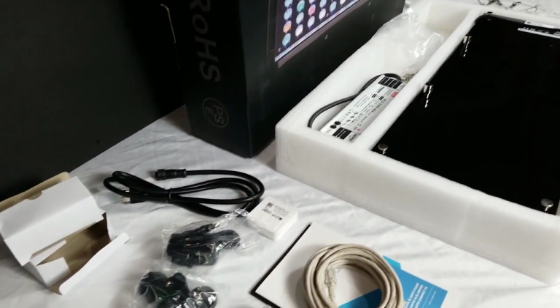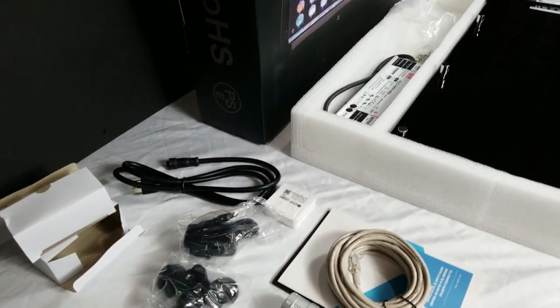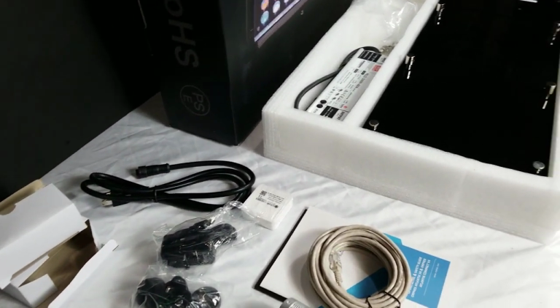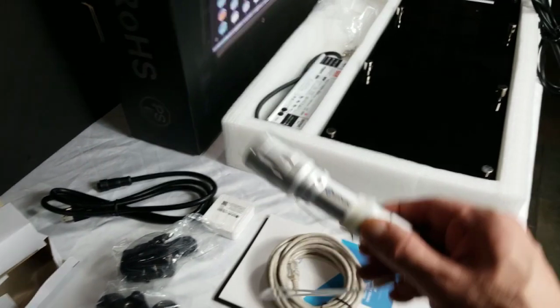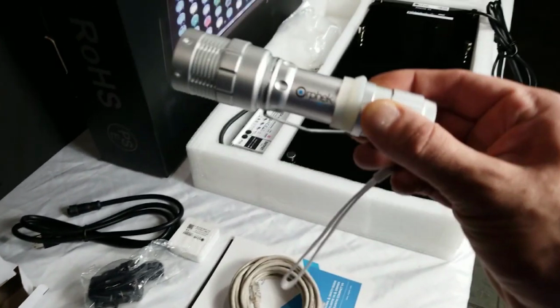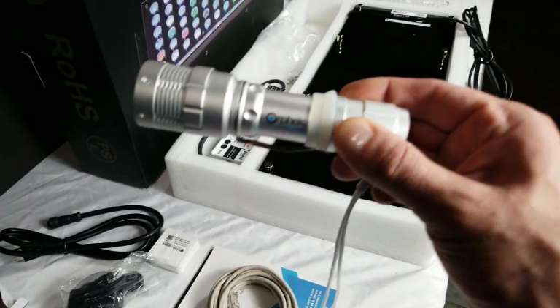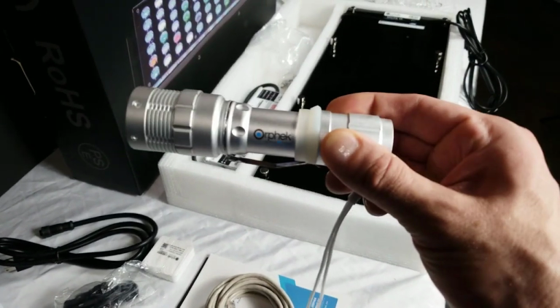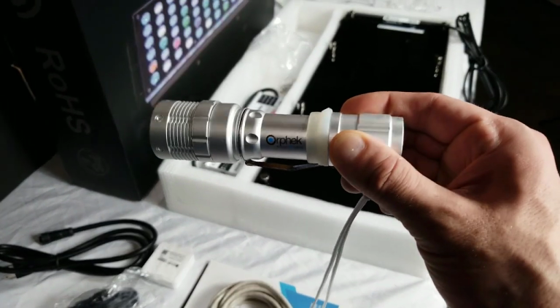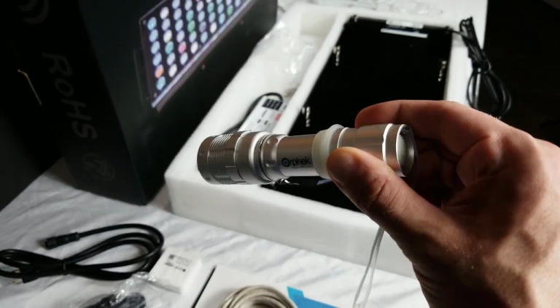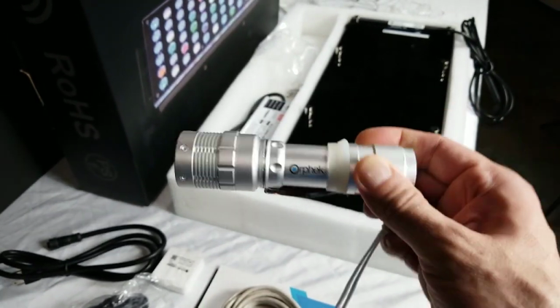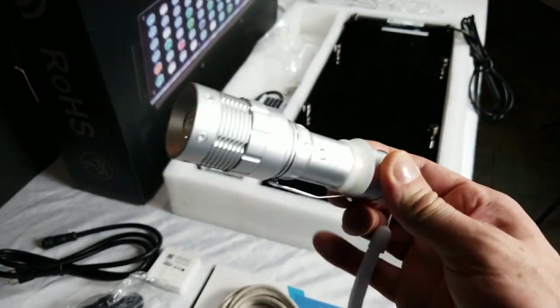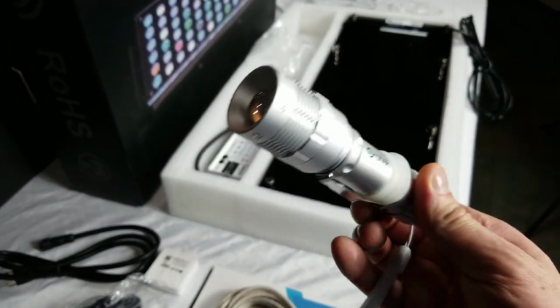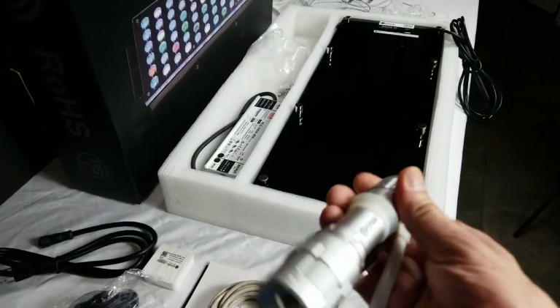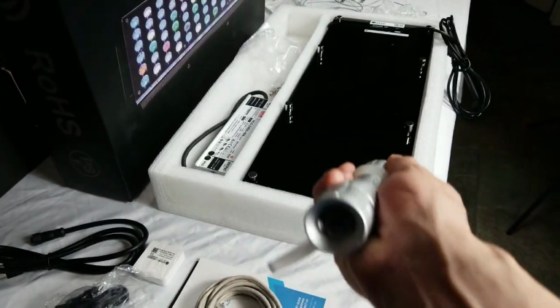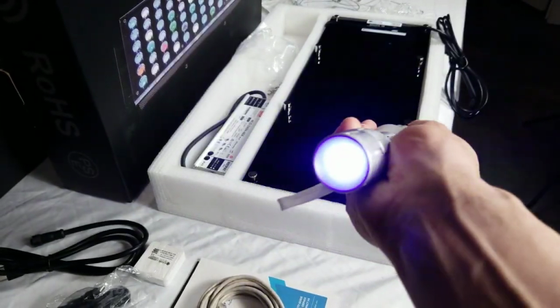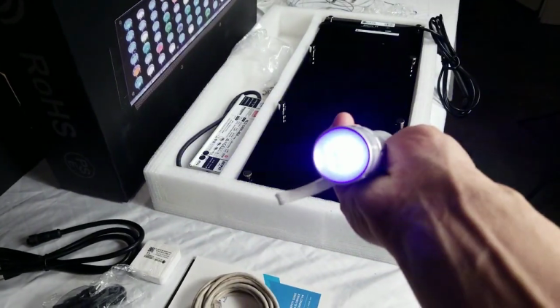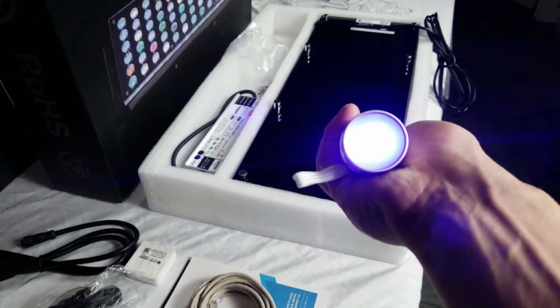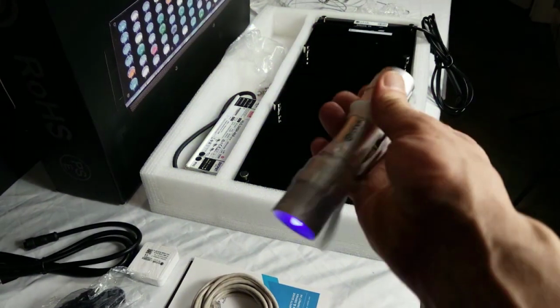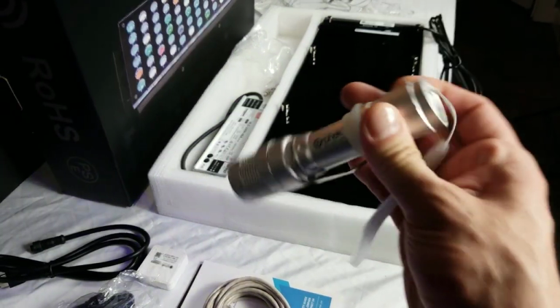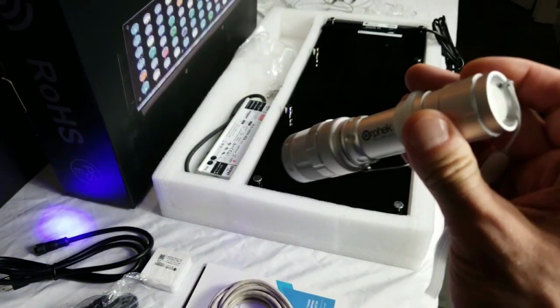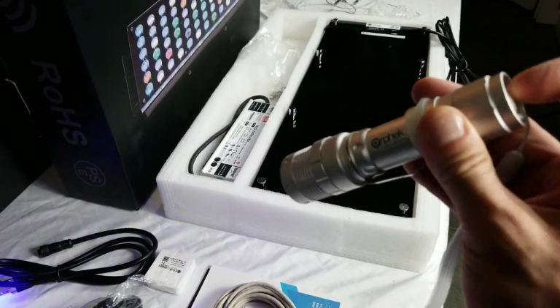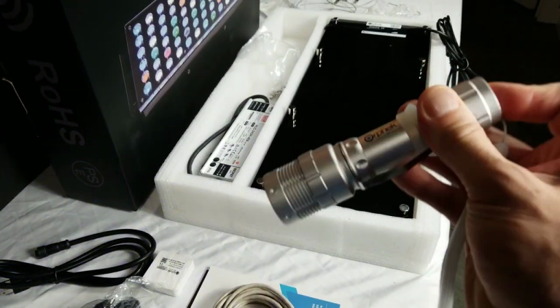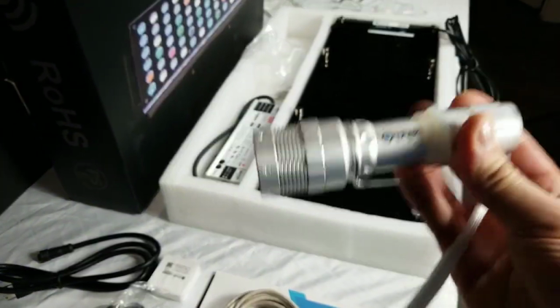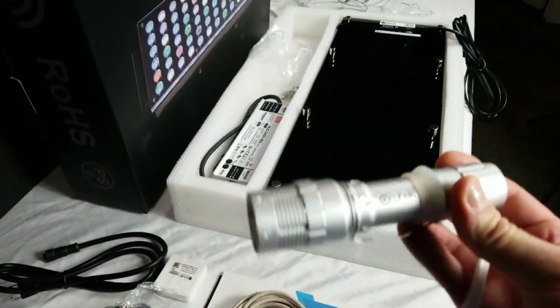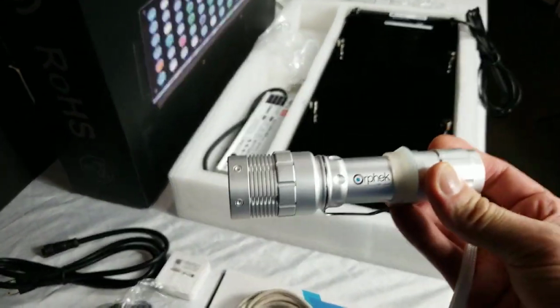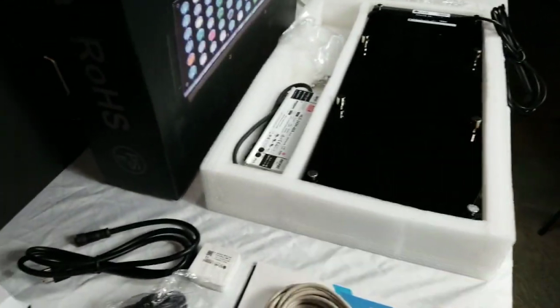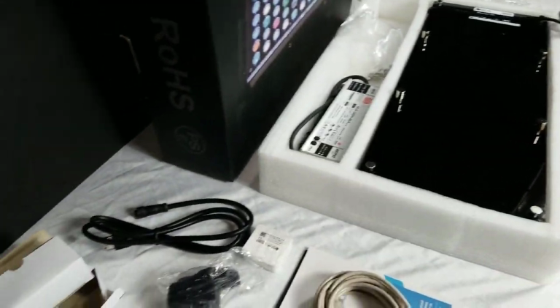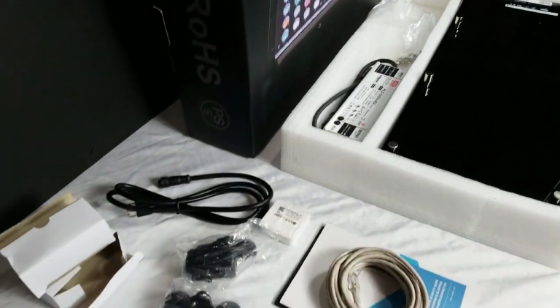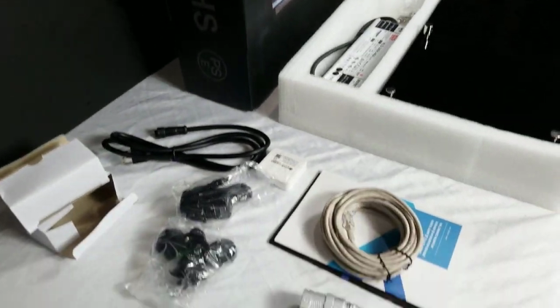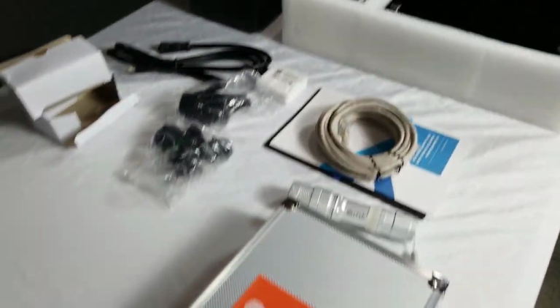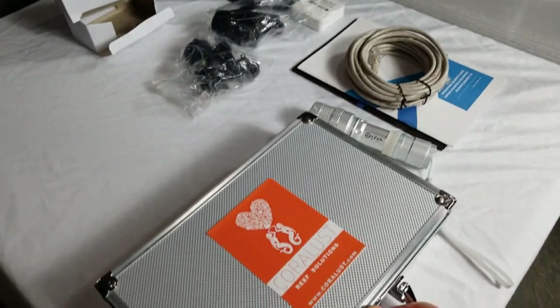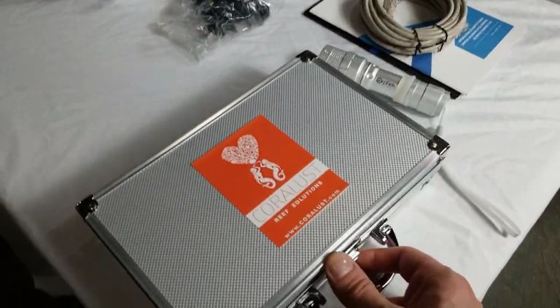I also have this amazing new searchlight — can't wait to show you guys that. It's great for shows and whatnot. It's just a blue spotlight and it's focusable, so those will be available as well.